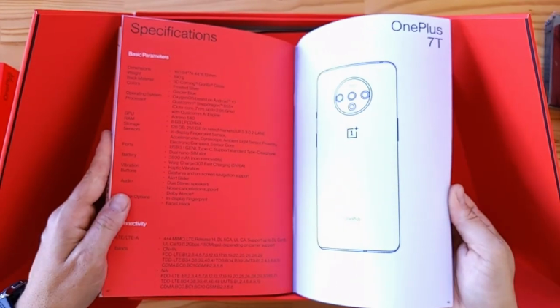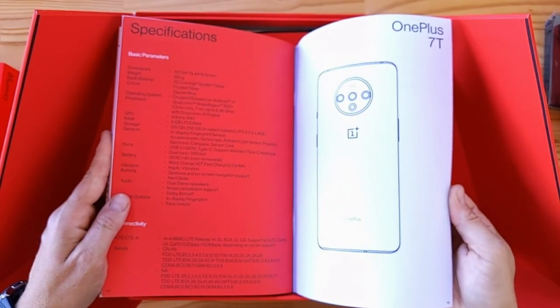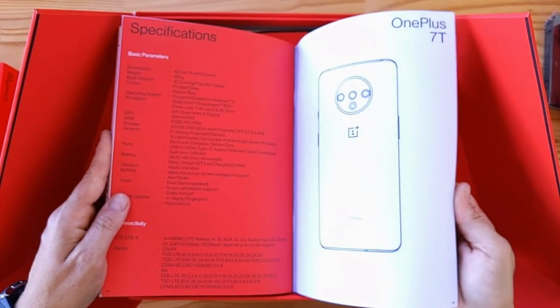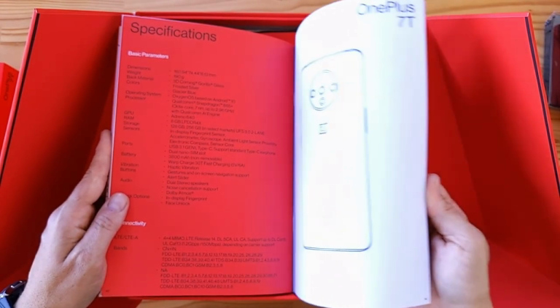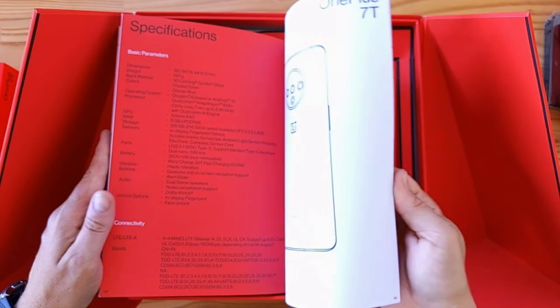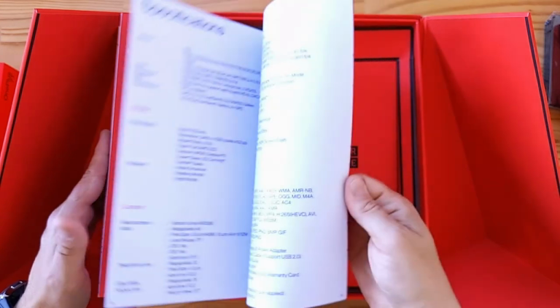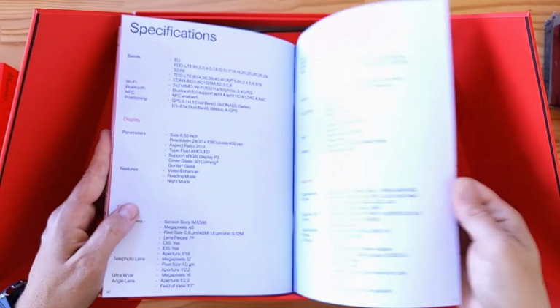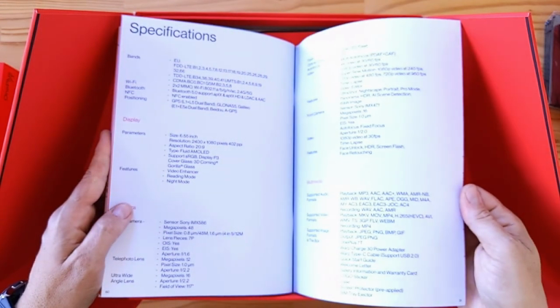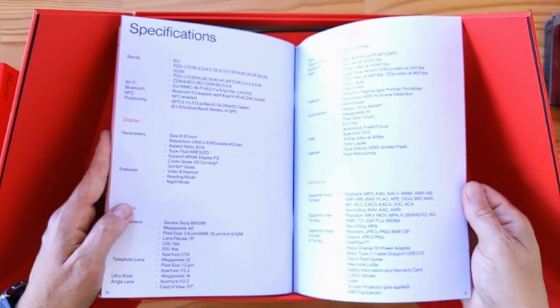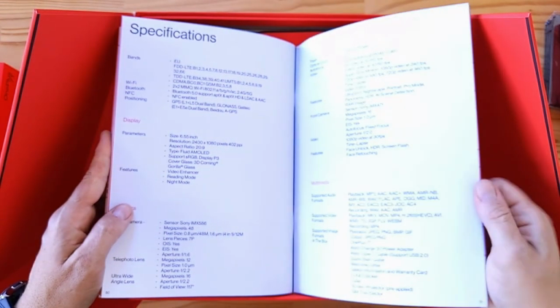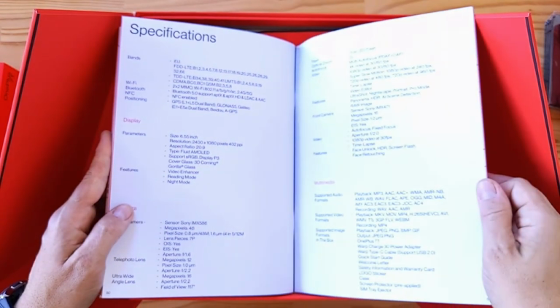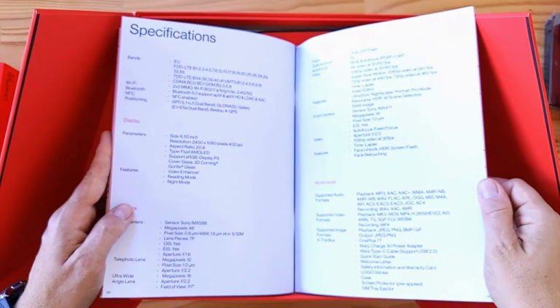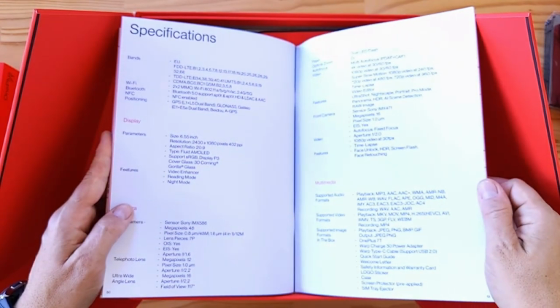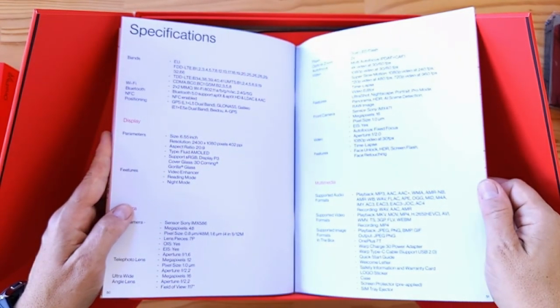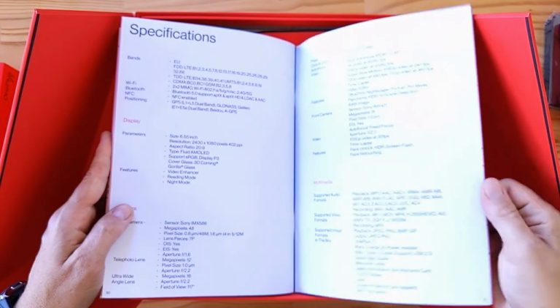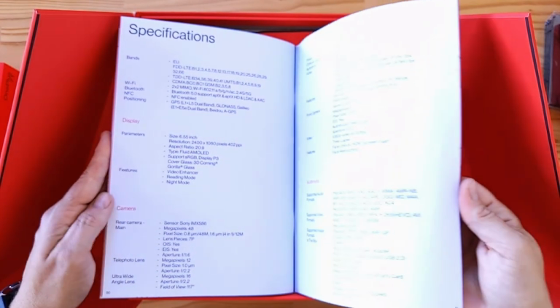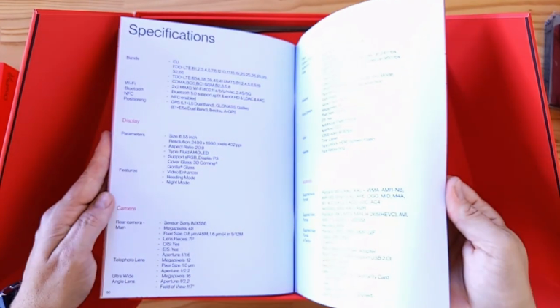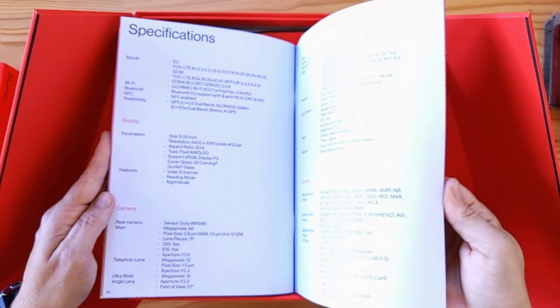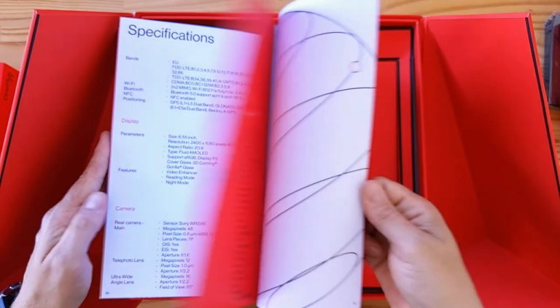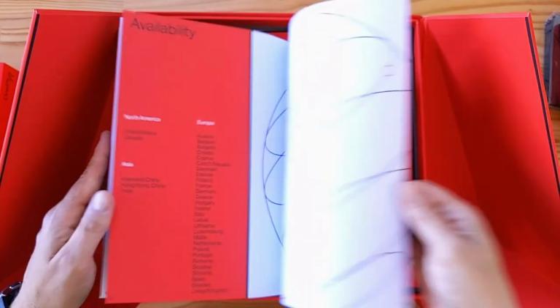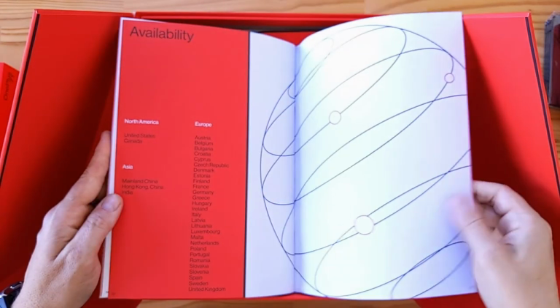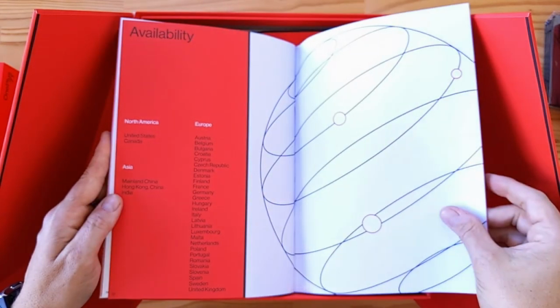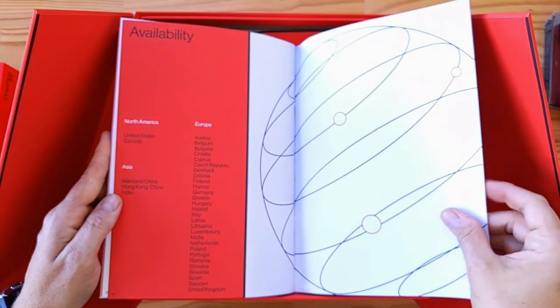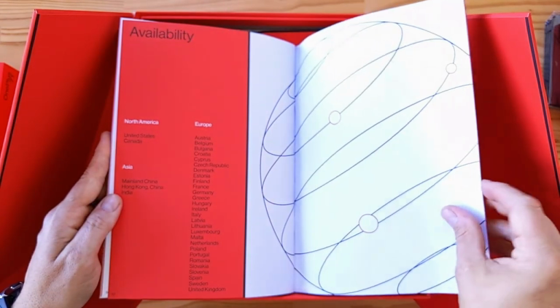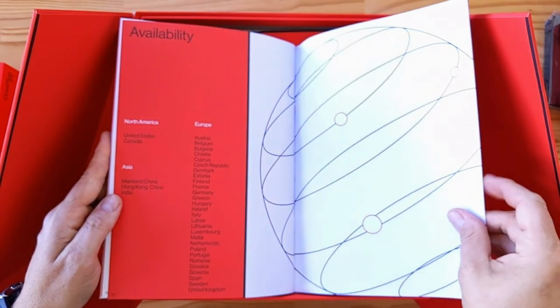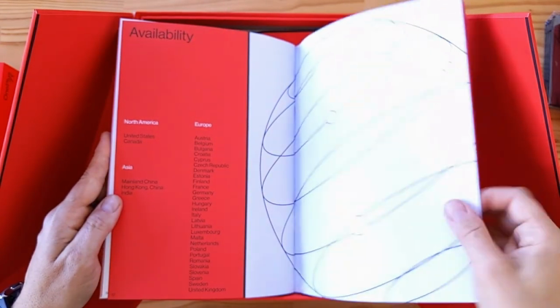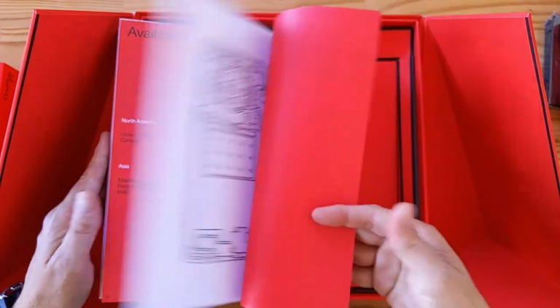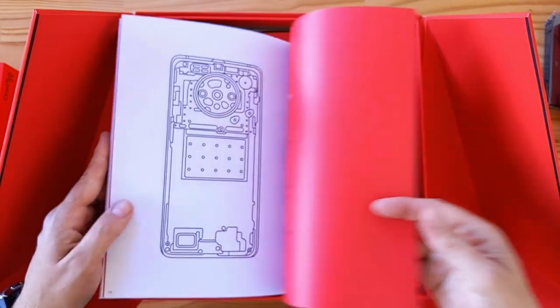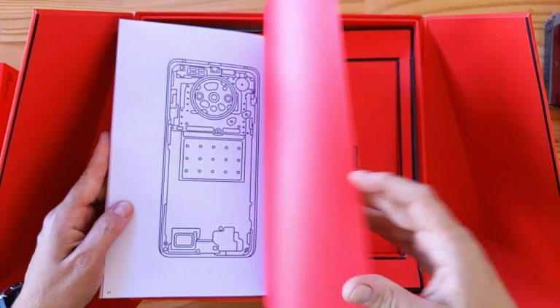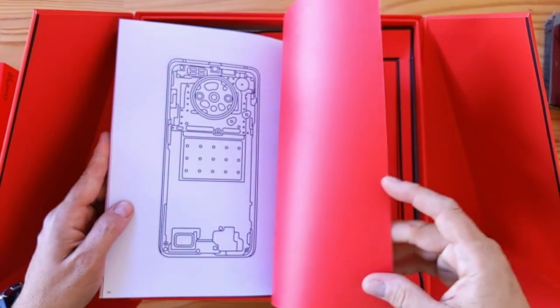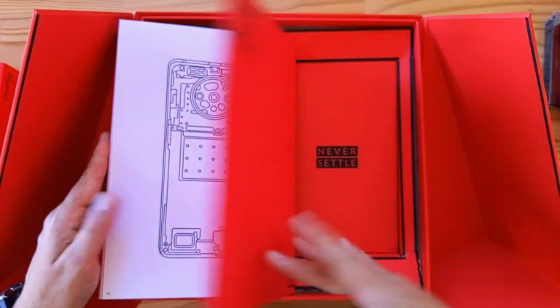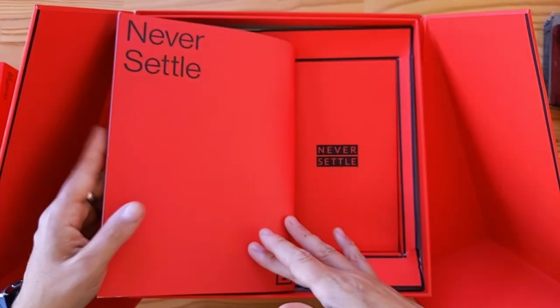Then there's OxygenOS and gestures, and a section about taking a break from tech — that's actually just to promote Zen Mode, which they started with the OnePlus 7 Pro. There are full specs which I'll leave up for you to pause on, and then finally where it's available. Cool stuff.